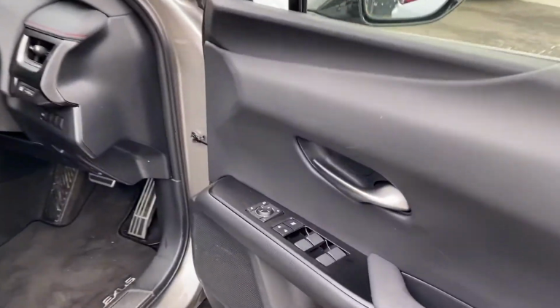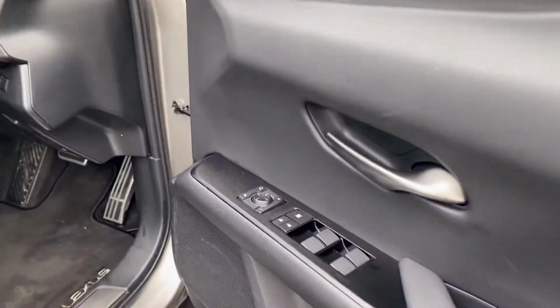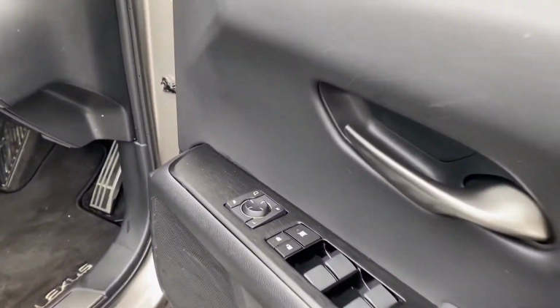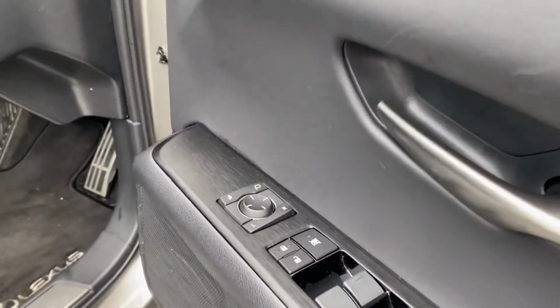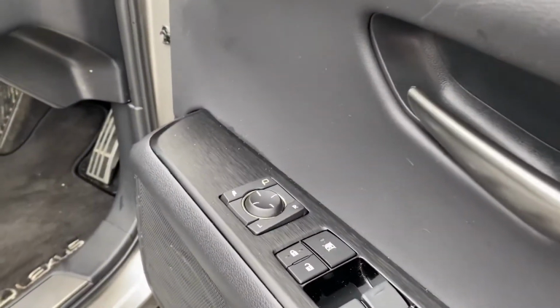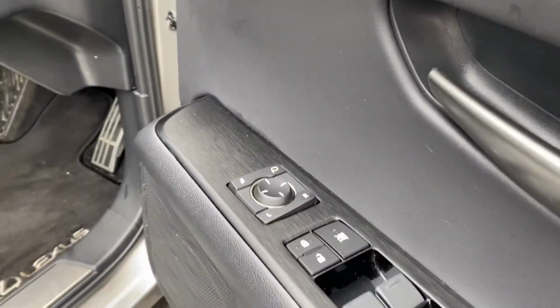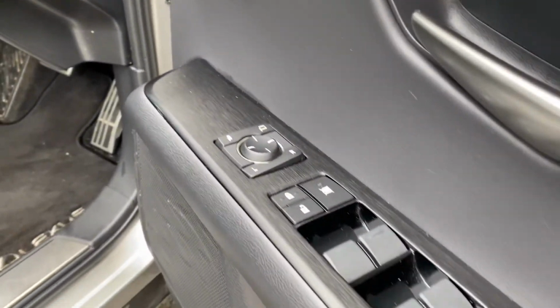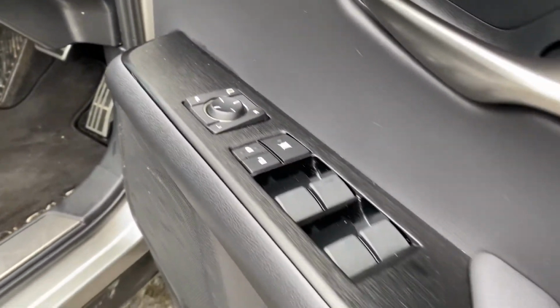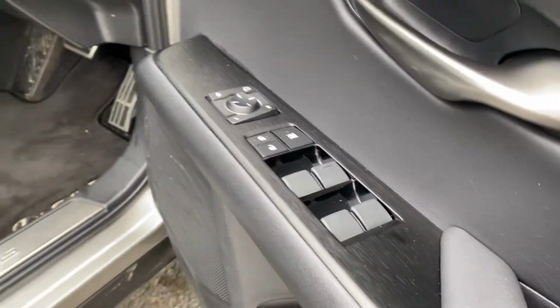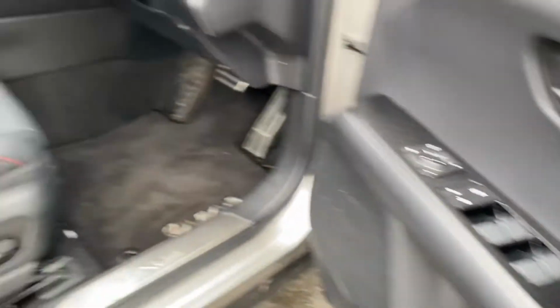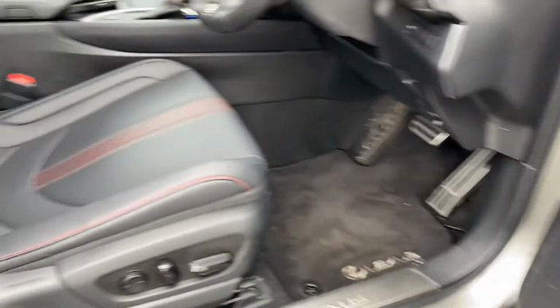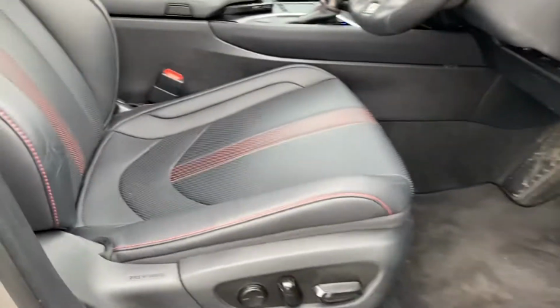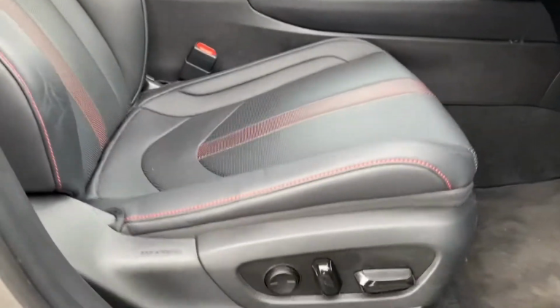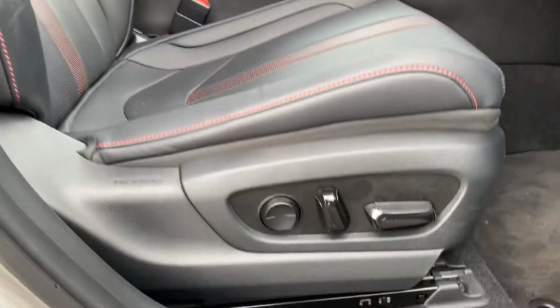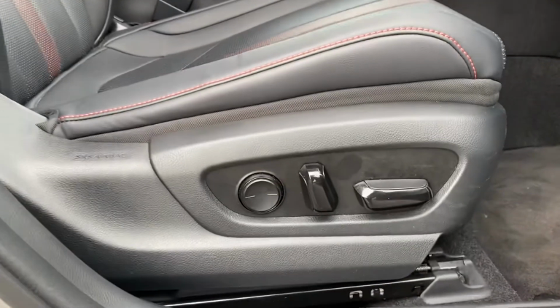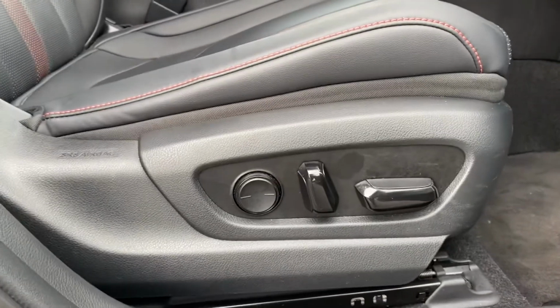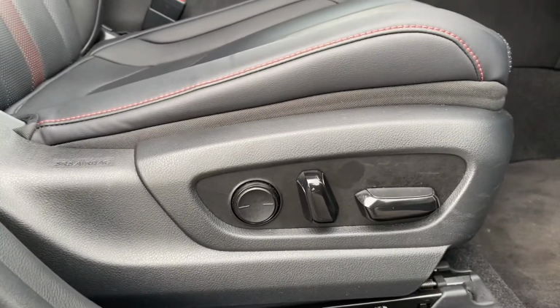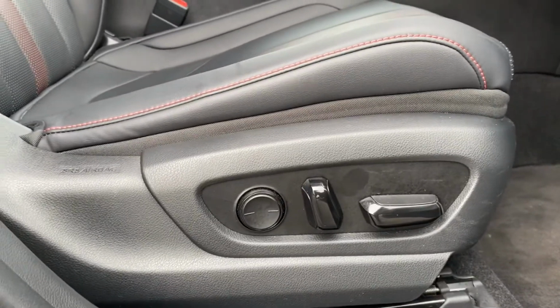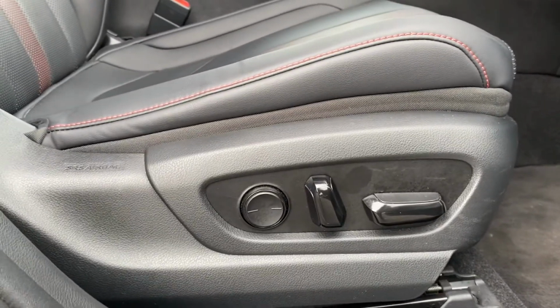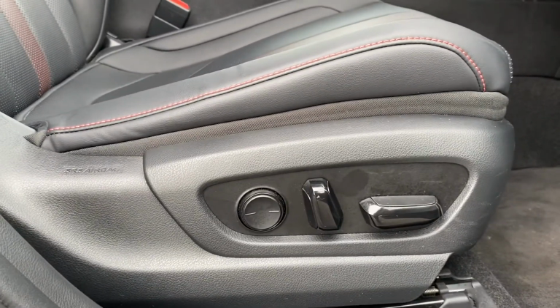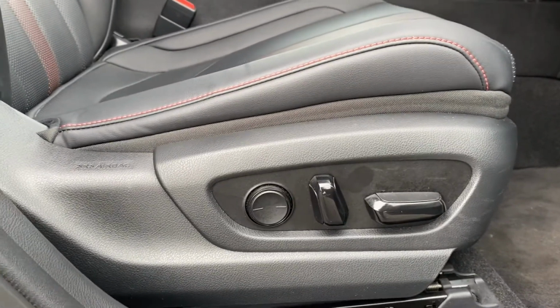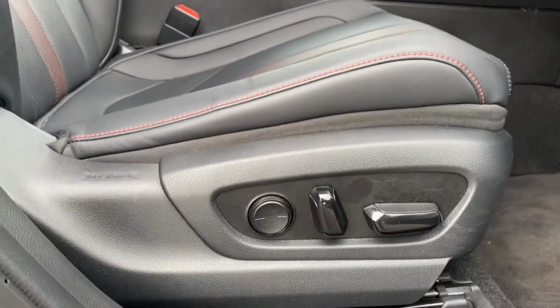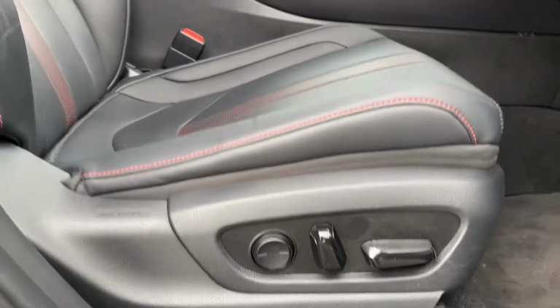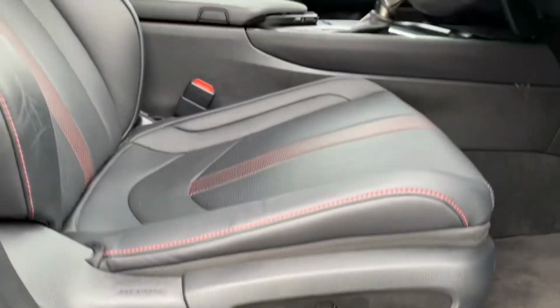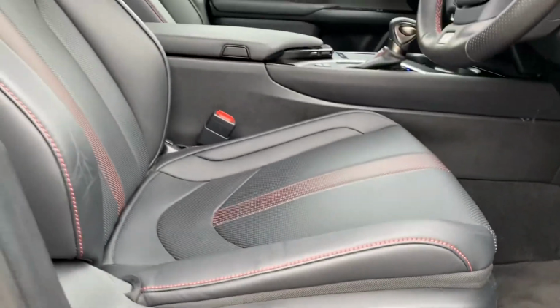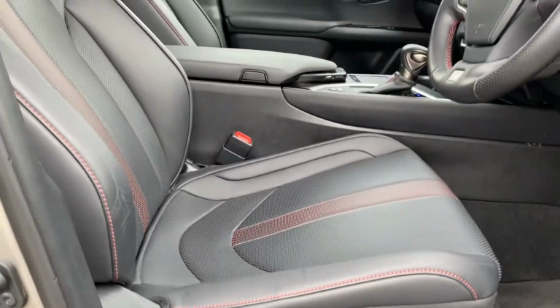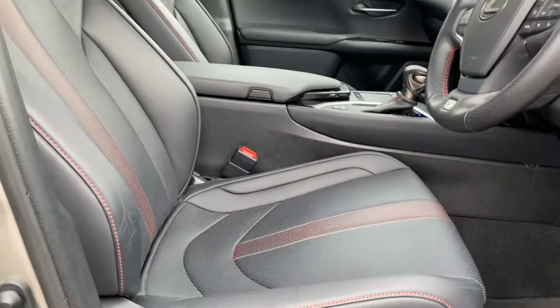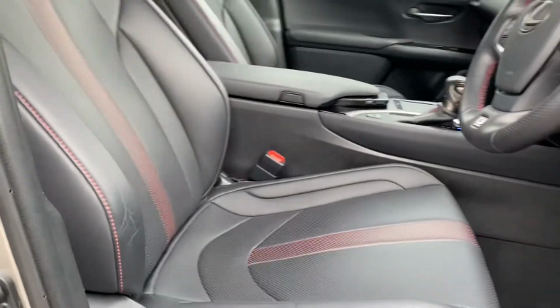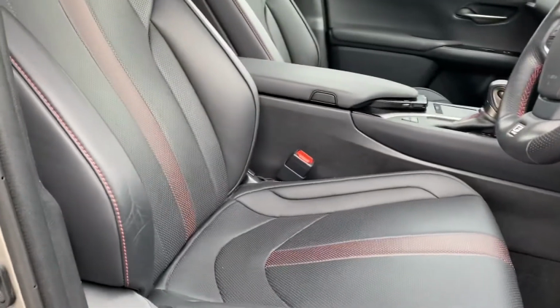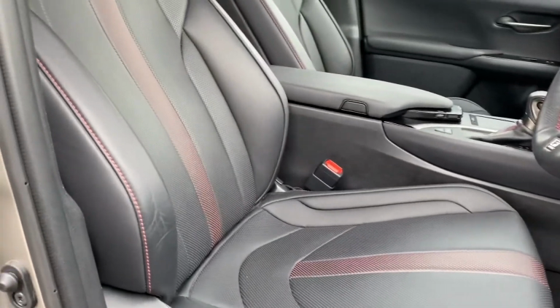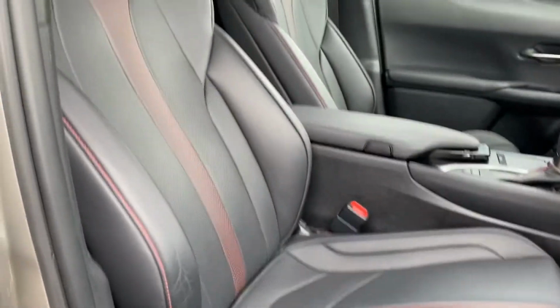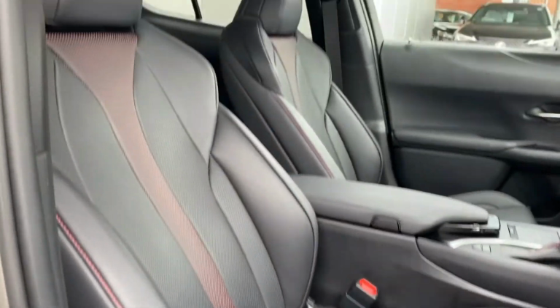You've got your electrically adjustable wing mirrors, electric windows, and your front seats are electrically adjustable with lumbar support — all finished in full leather with red stitching.